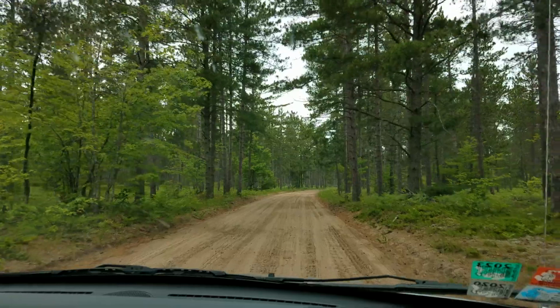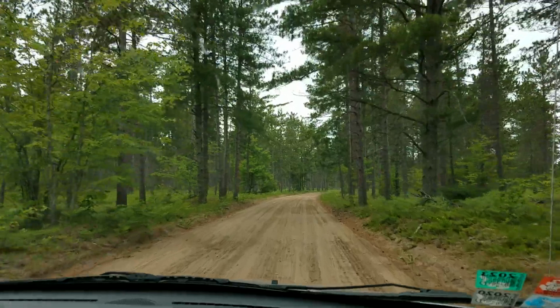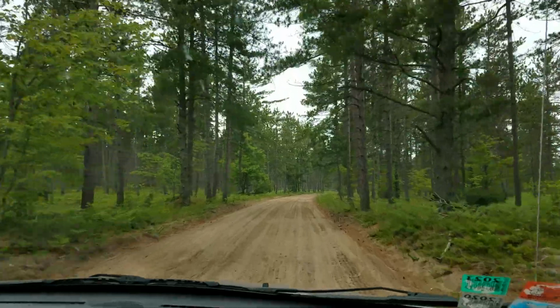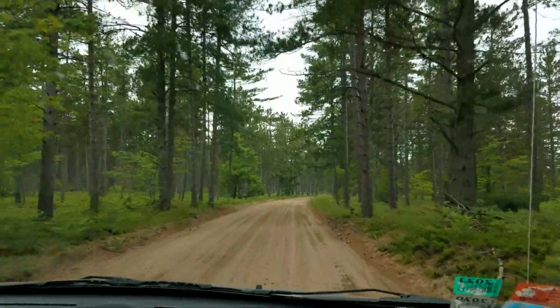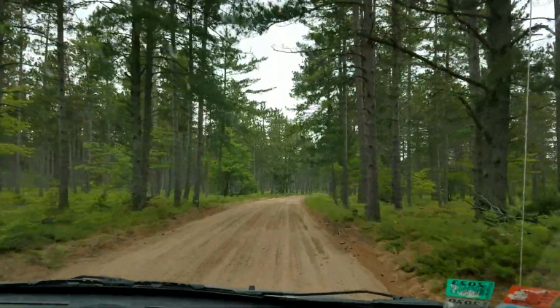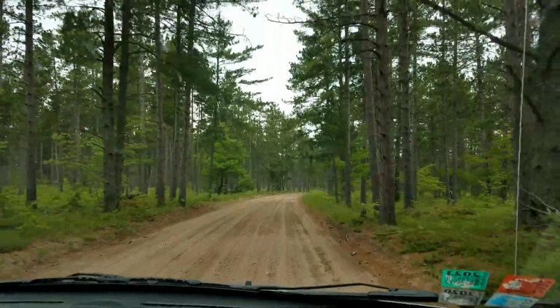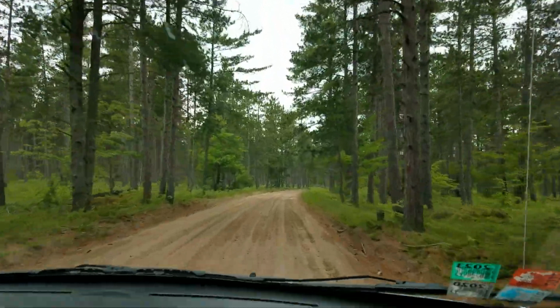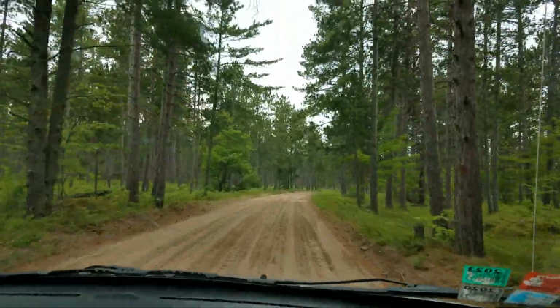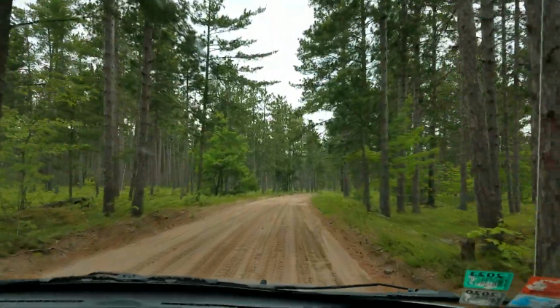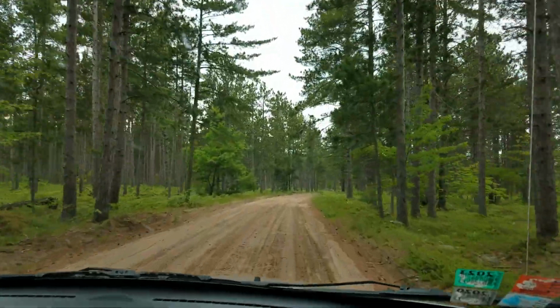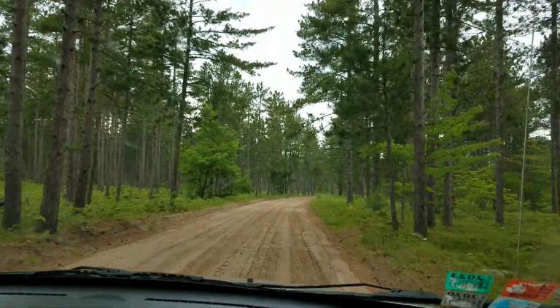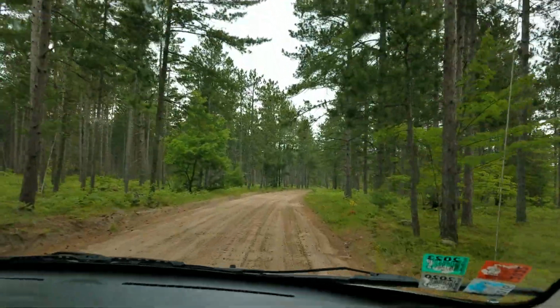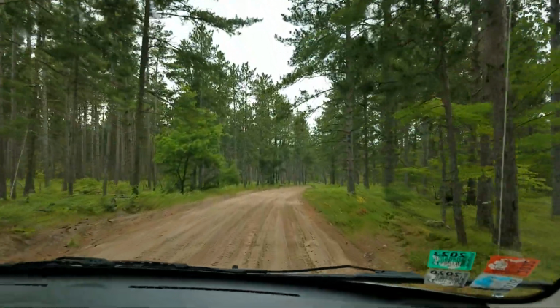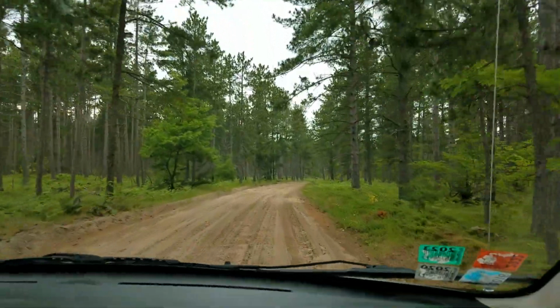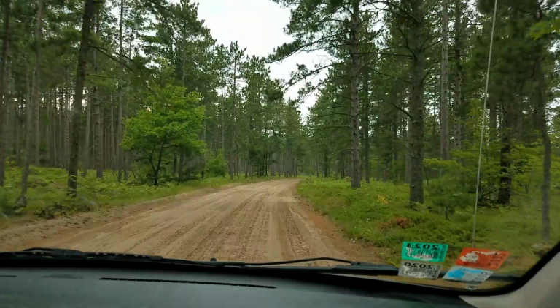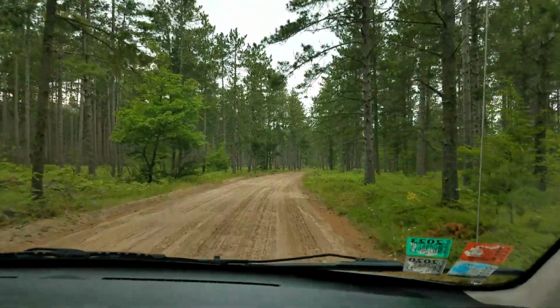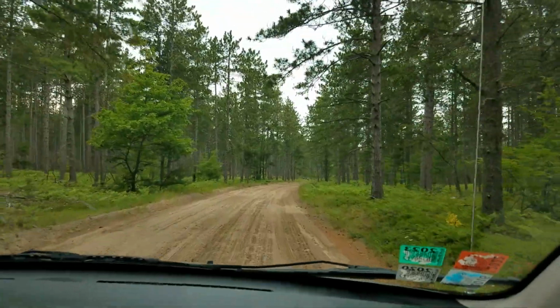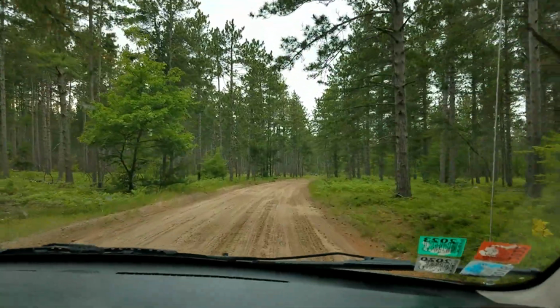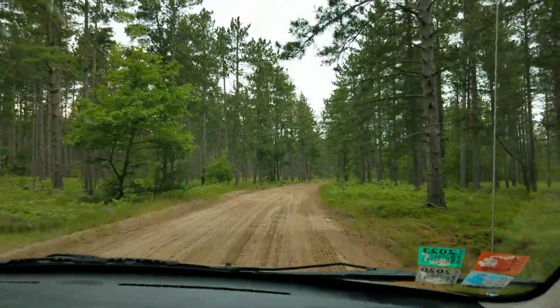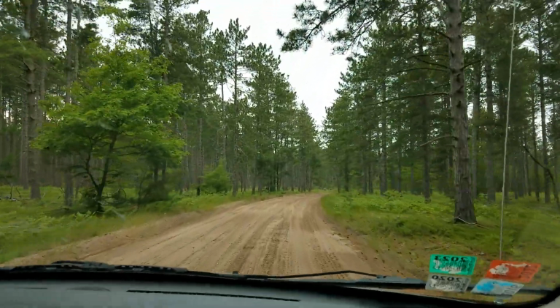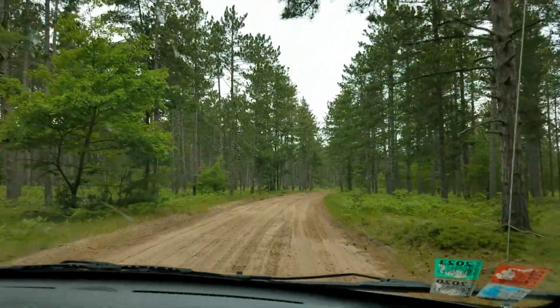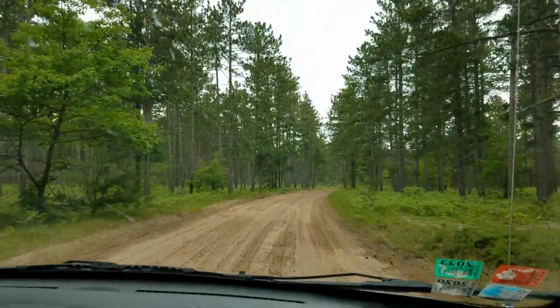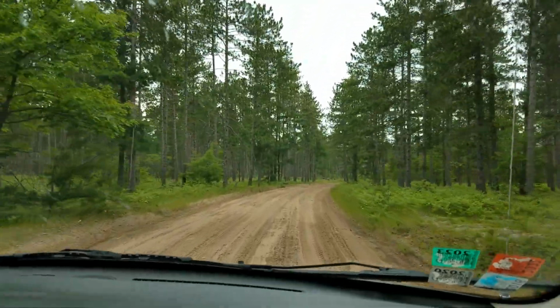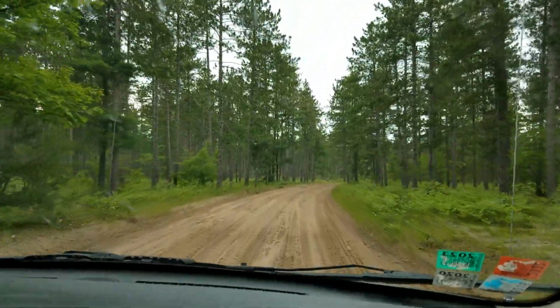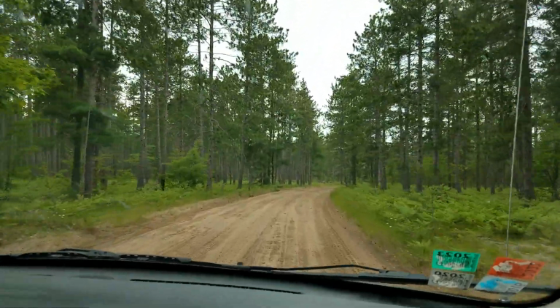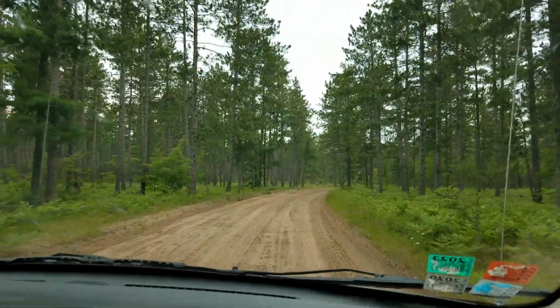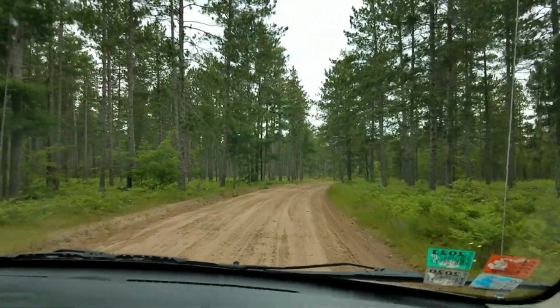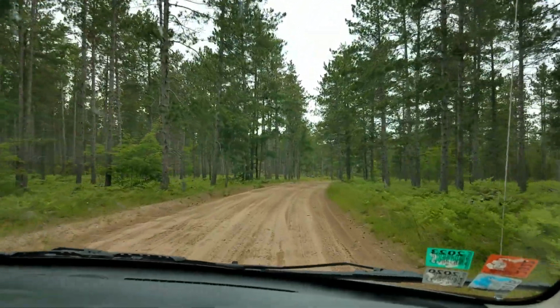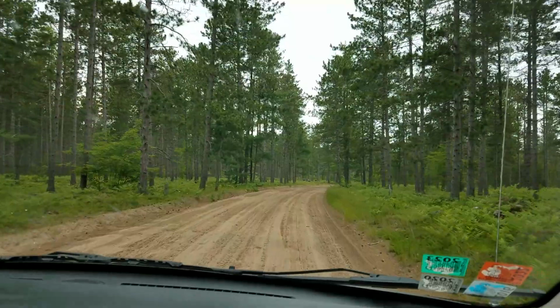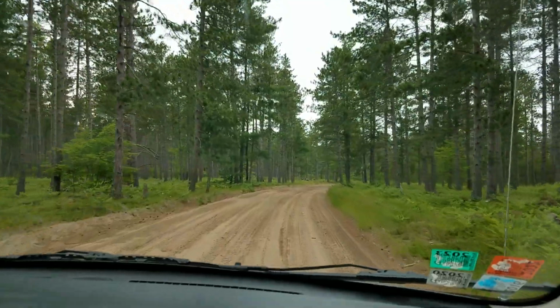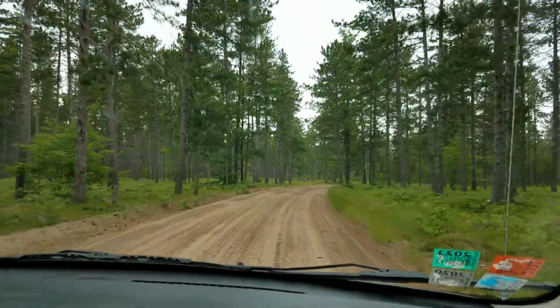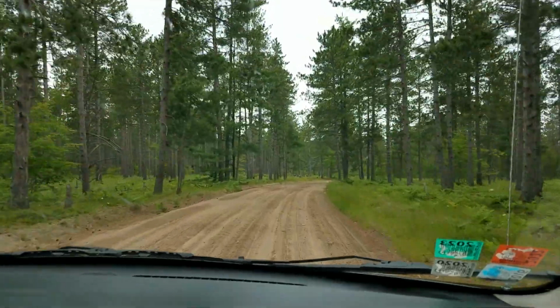We're on the road to Vermillion Point Nature Preserve off of Lake Superior in the Upper Peninsula, Michigan. This is near Whitefish Point.